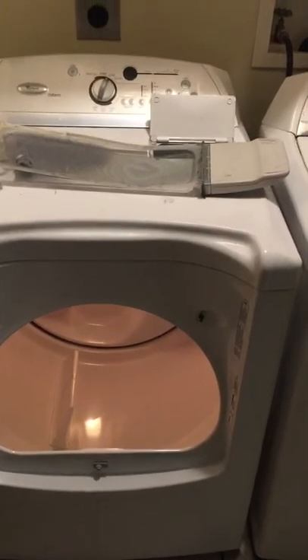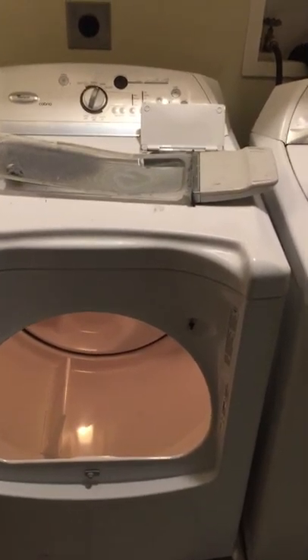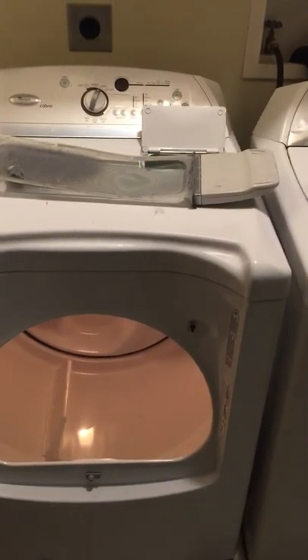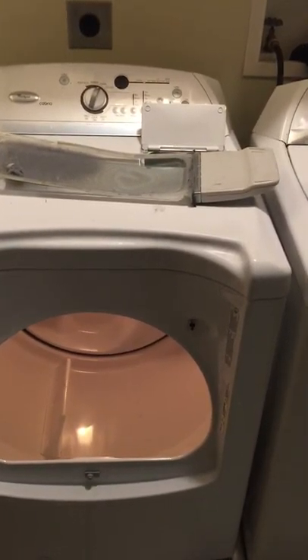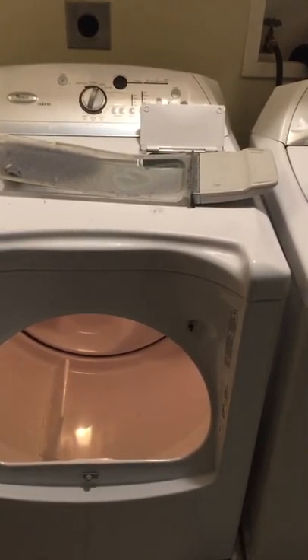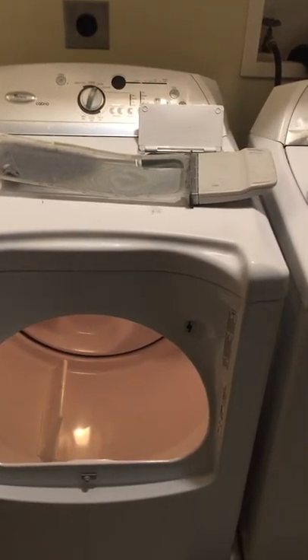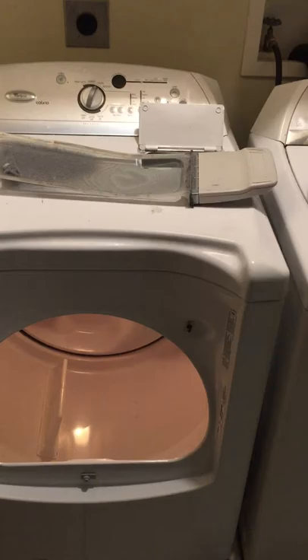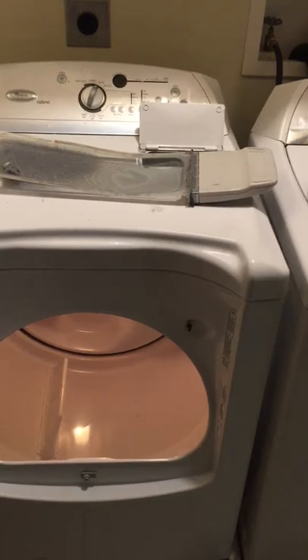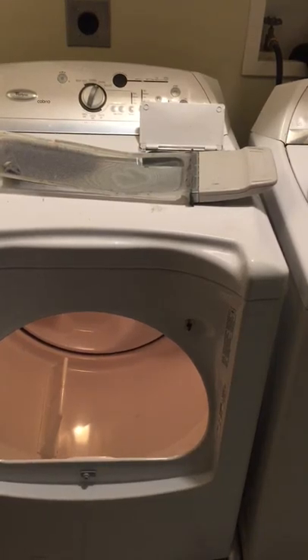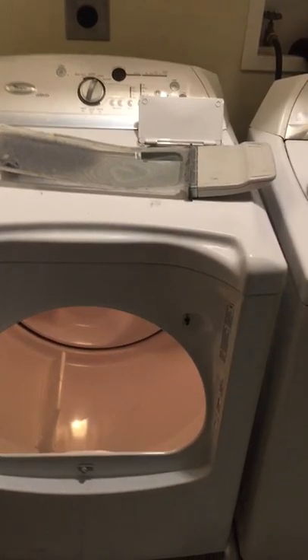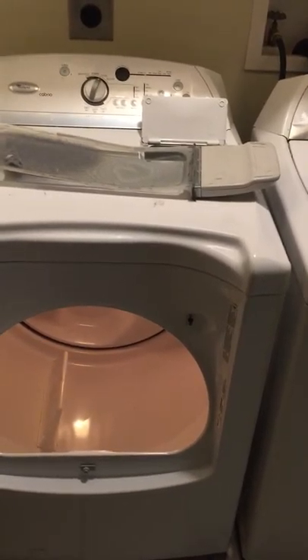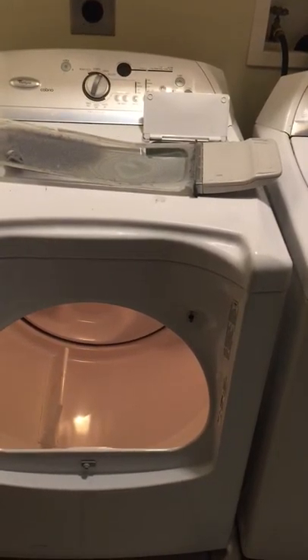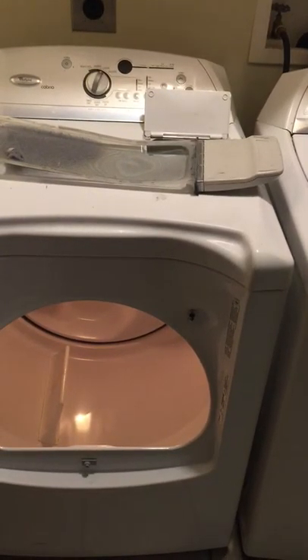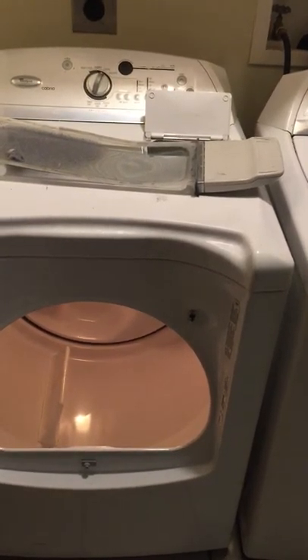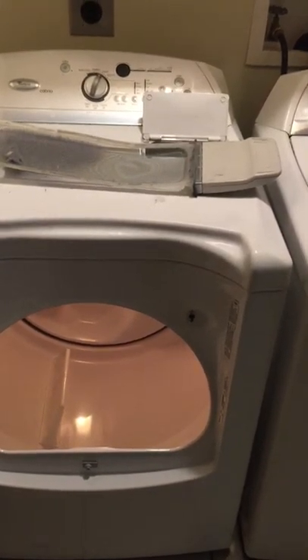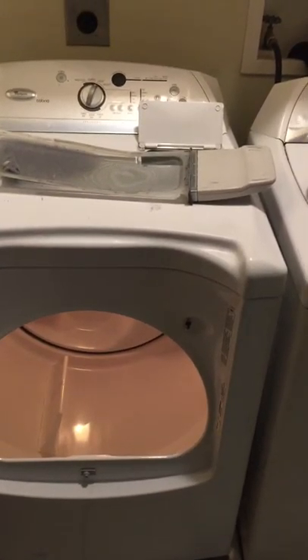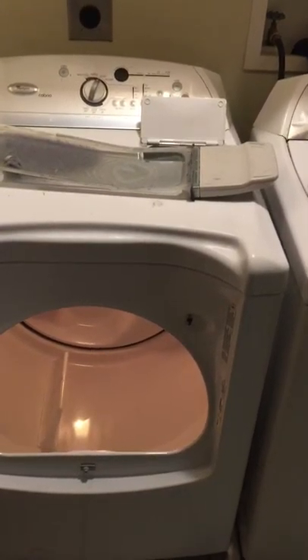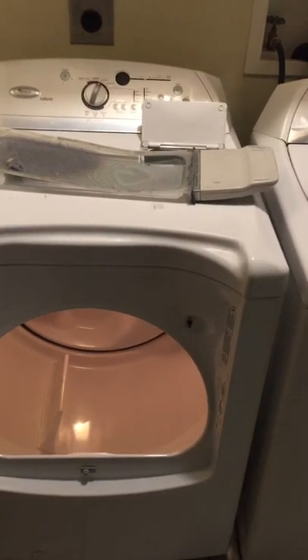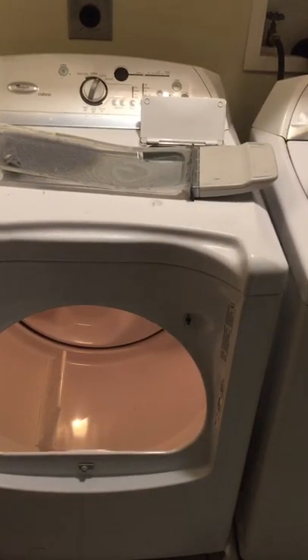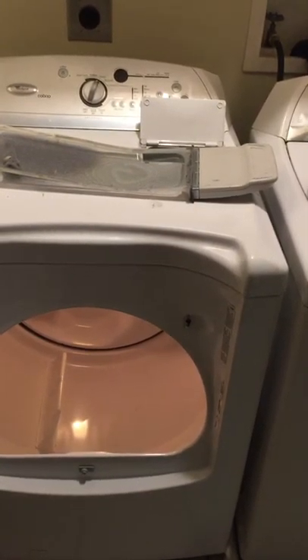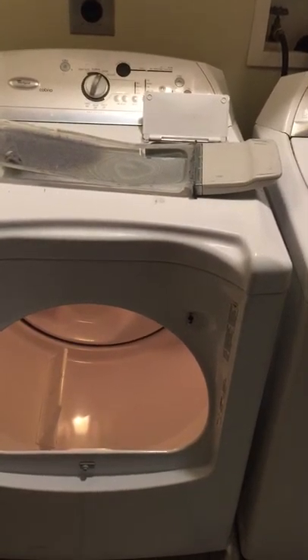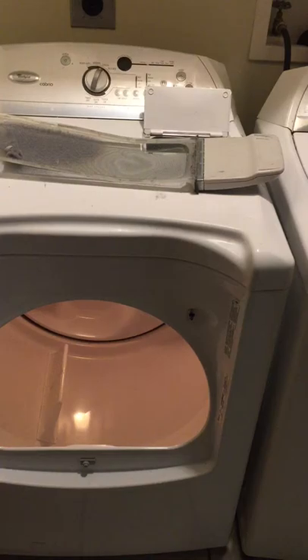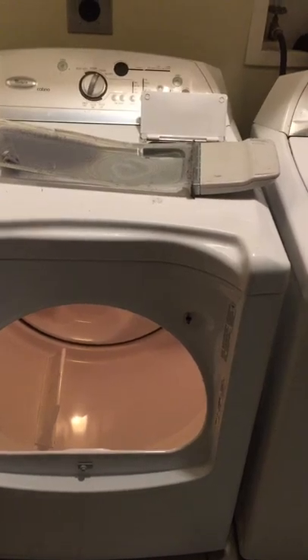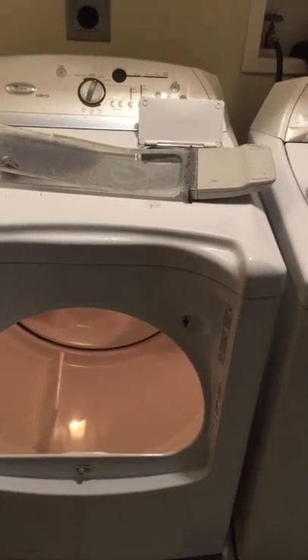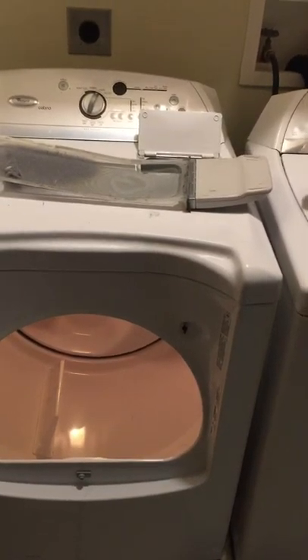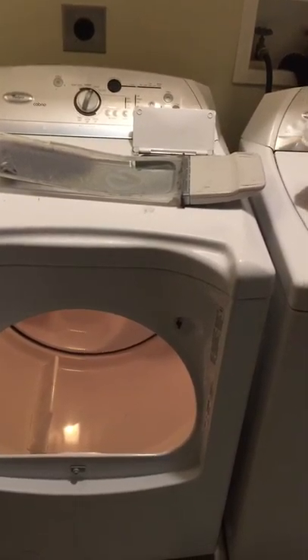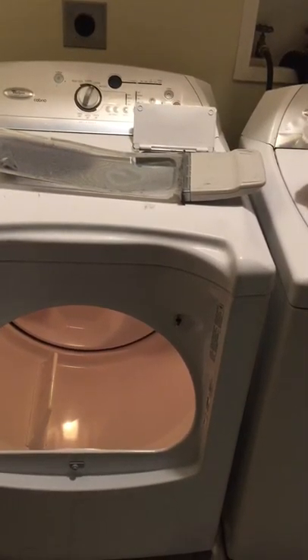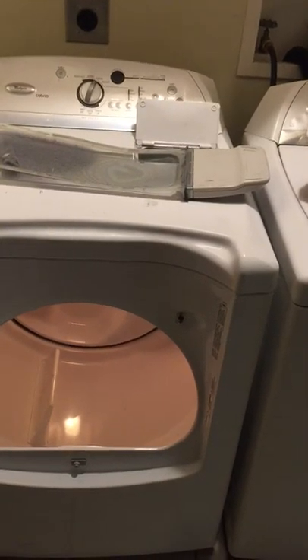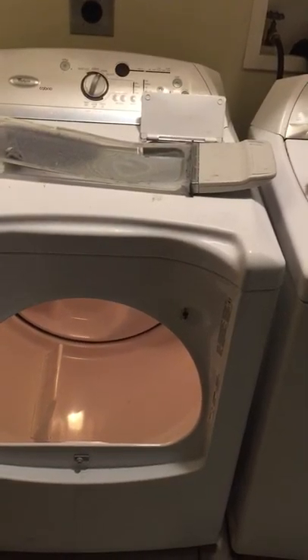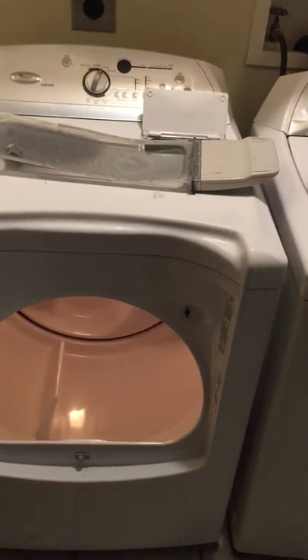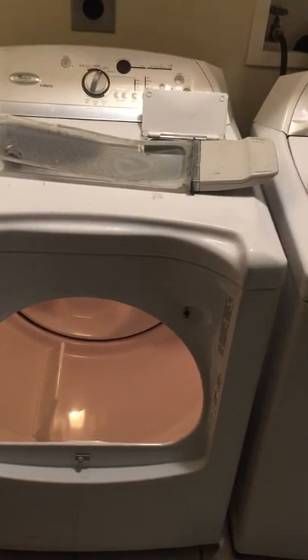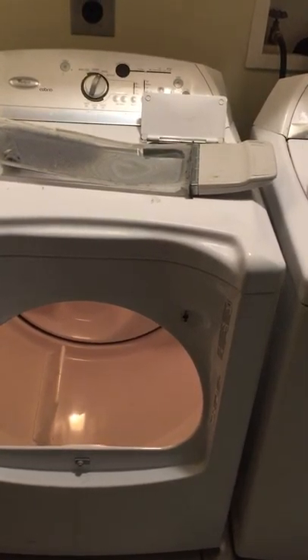Did you know that the lack of basic dryer maintenance is a leading cause of home fires in America? That's right. Lint can collect inside the dryer and over time cause problems, including fires. So here's what you can do.